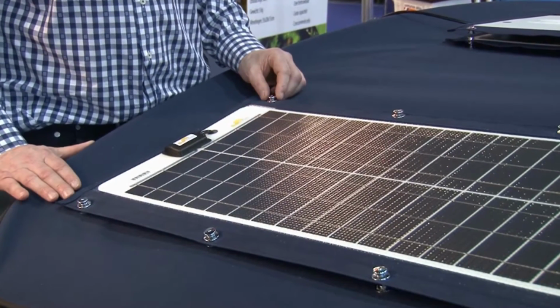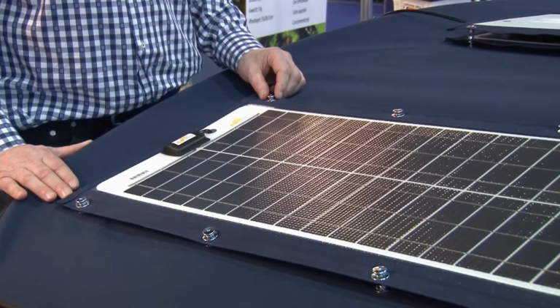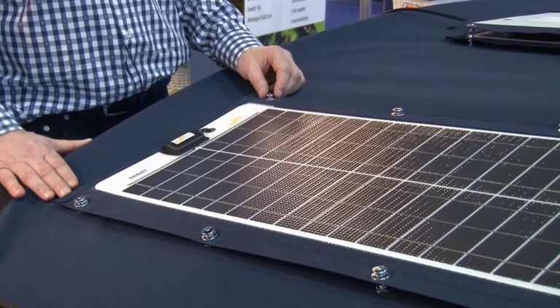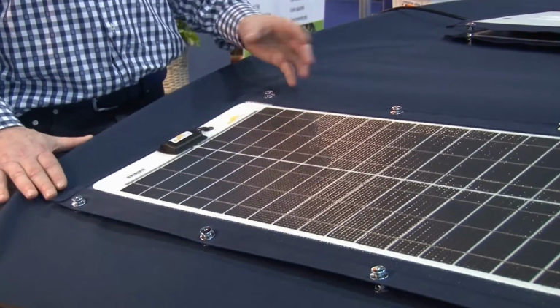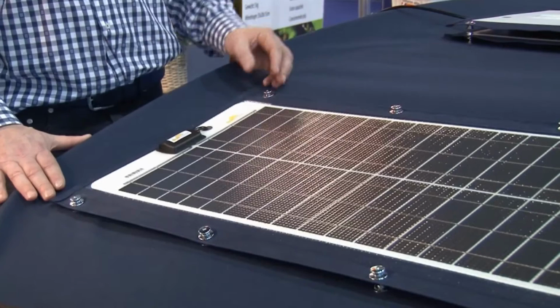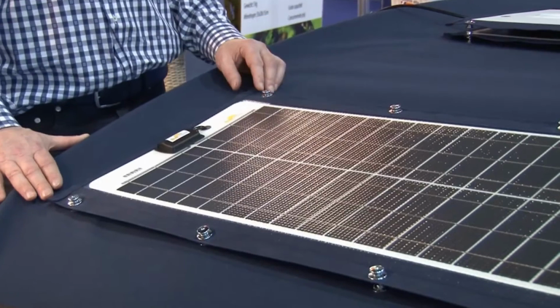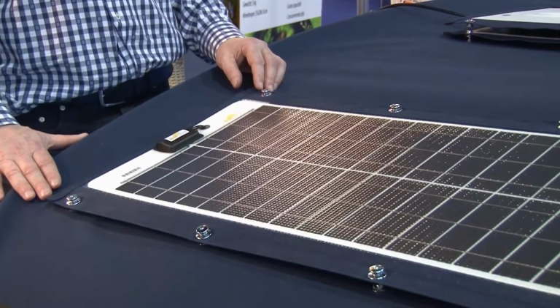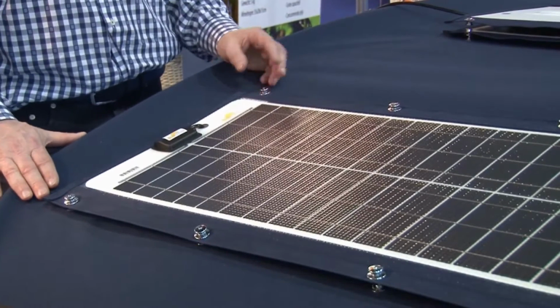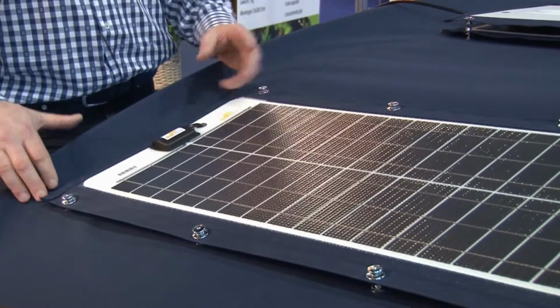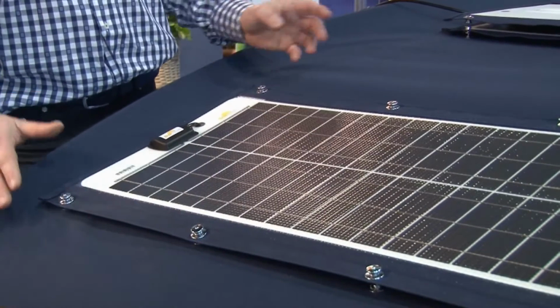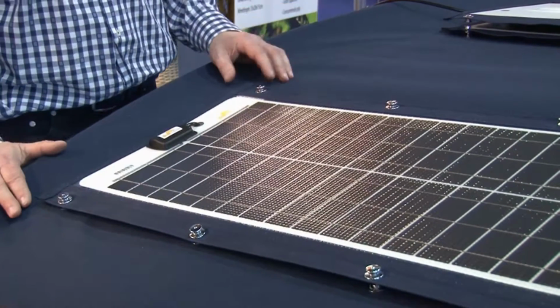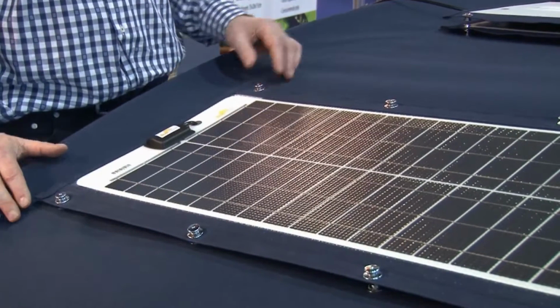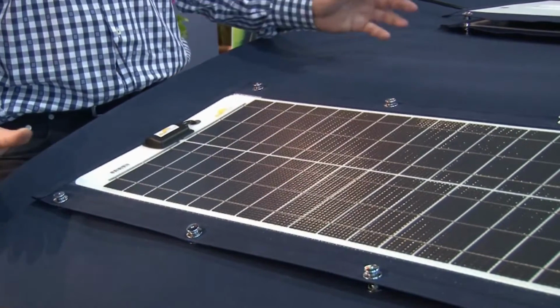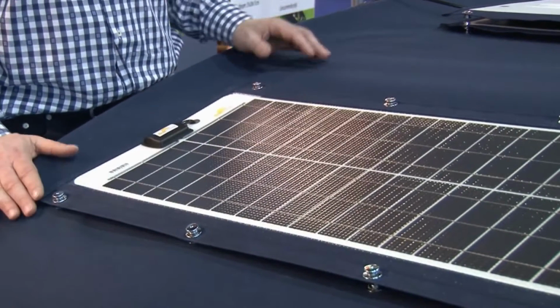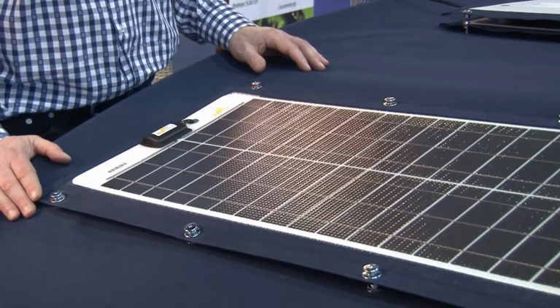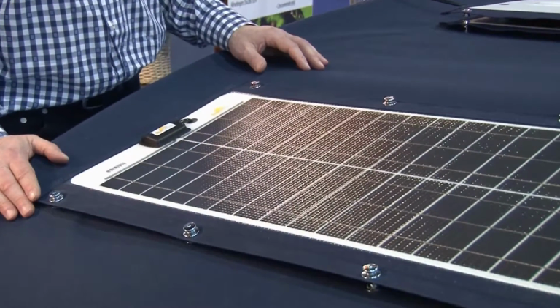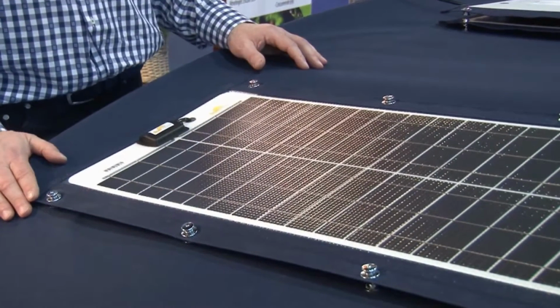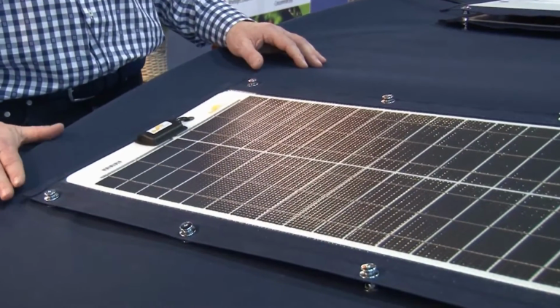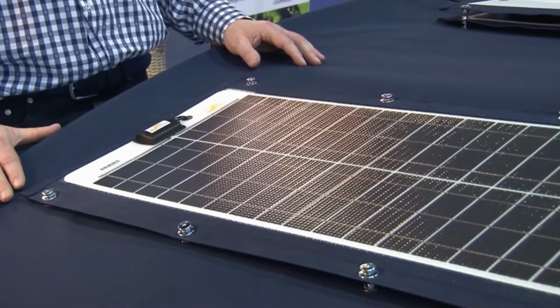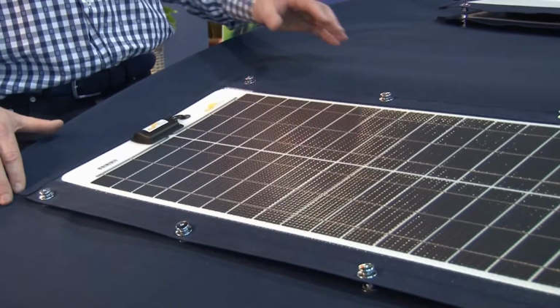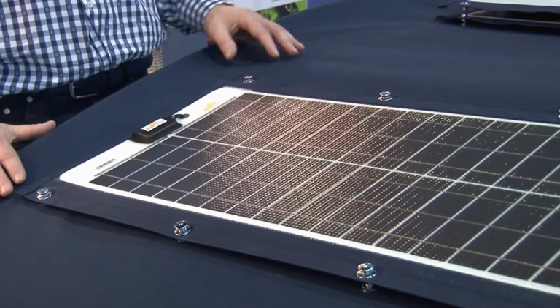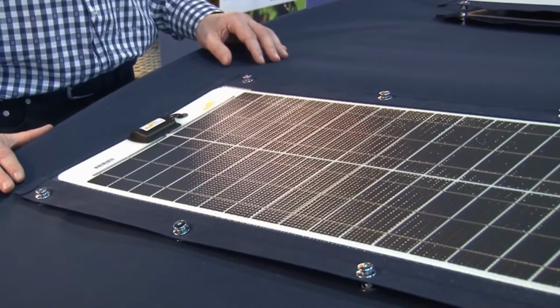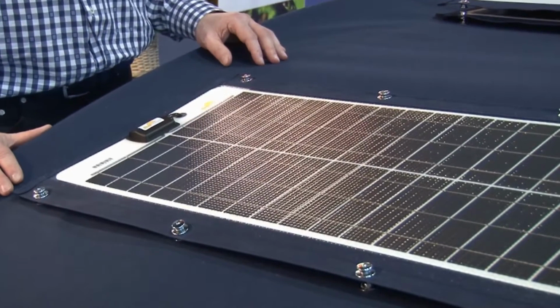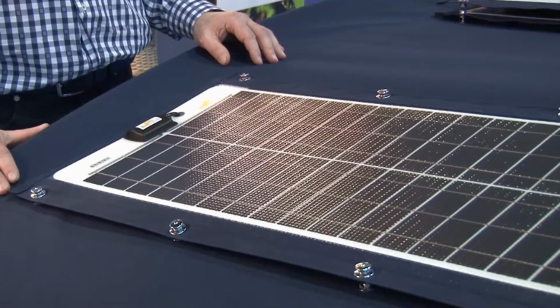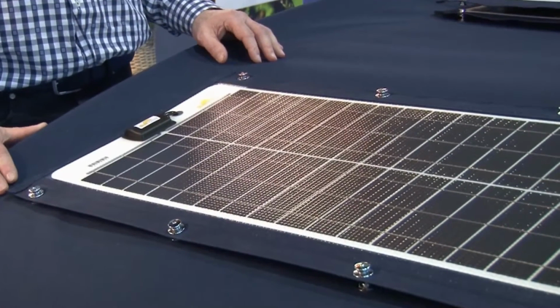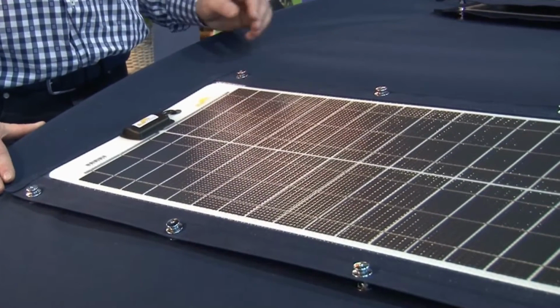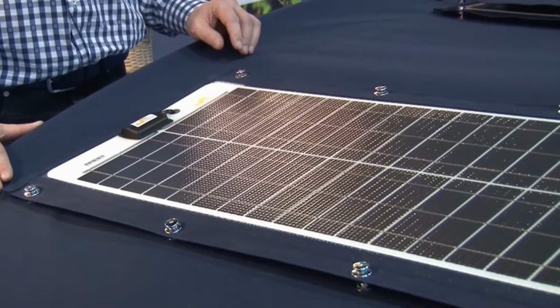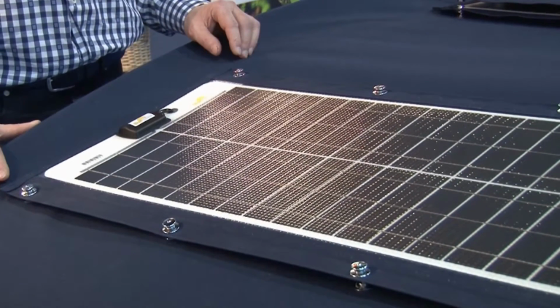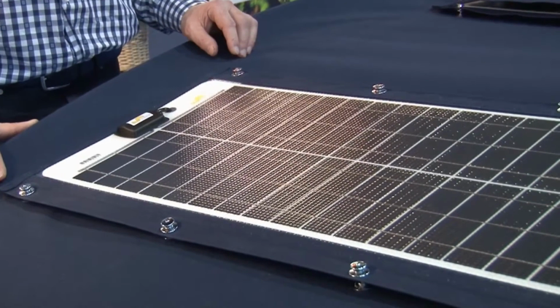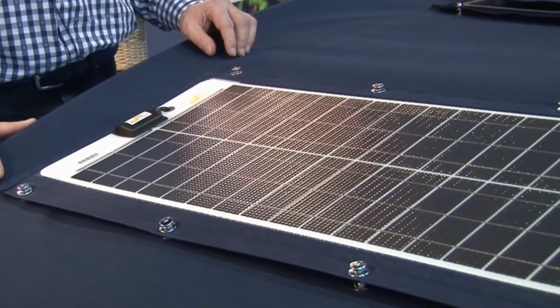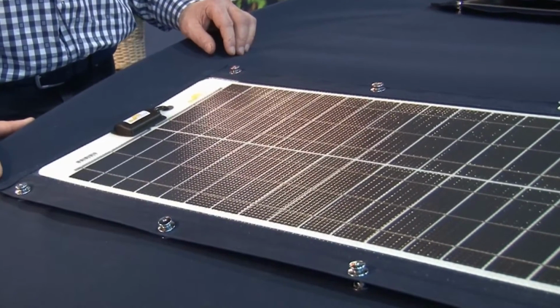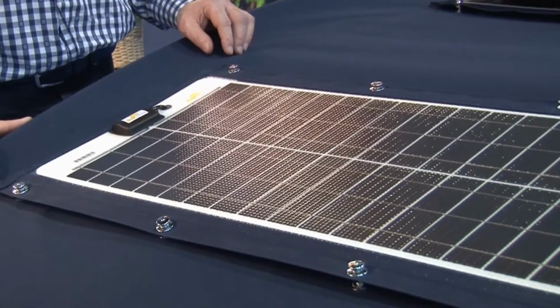For example, the Sprayhood and Bimini. On nearly every boat you find these highly strained textiles. On these surfaces, the TX modules can be mounted fast and easy.